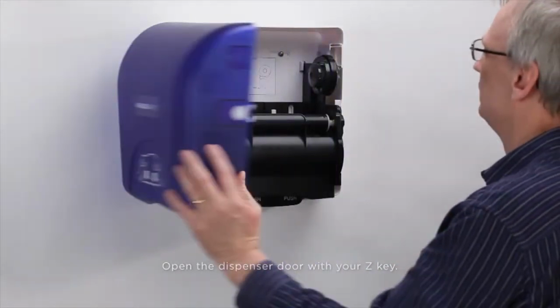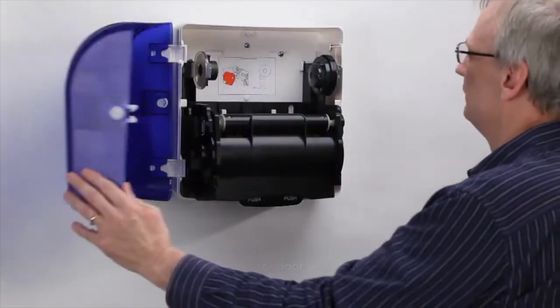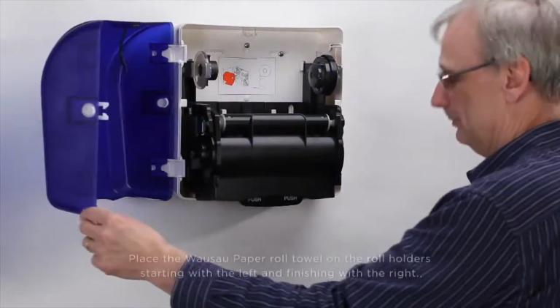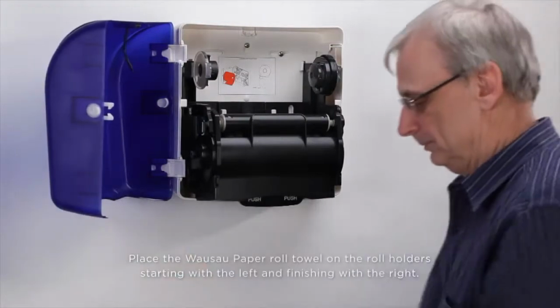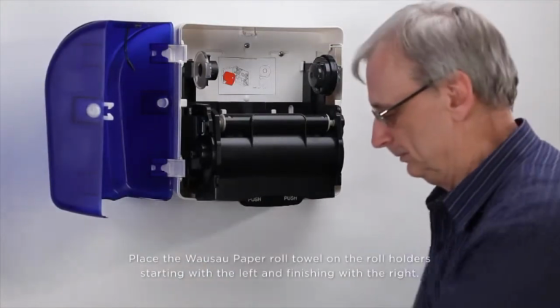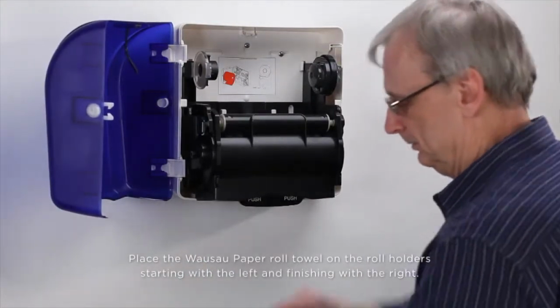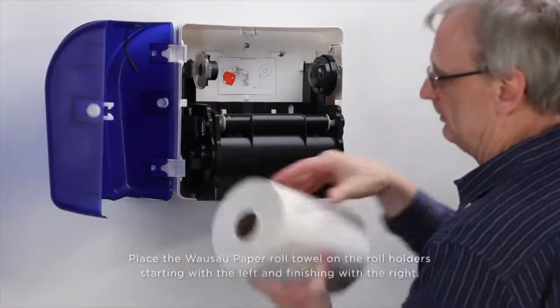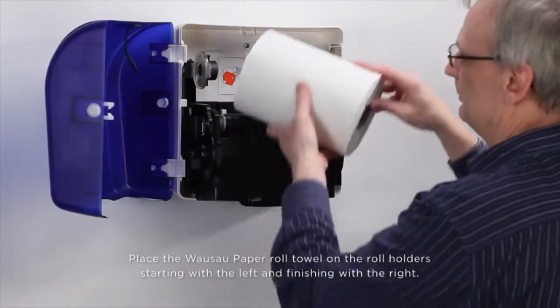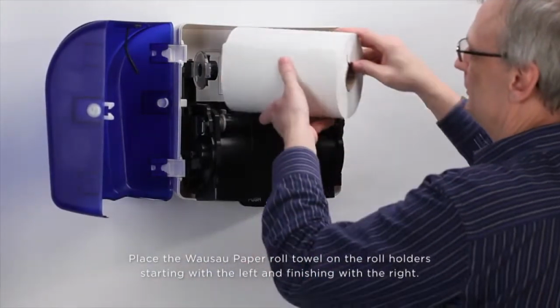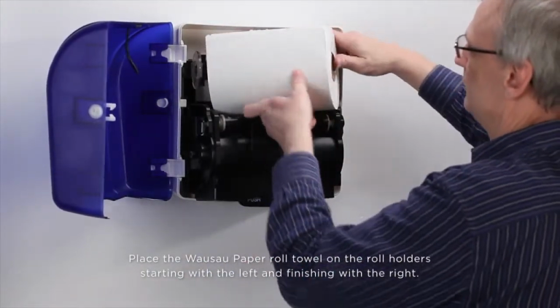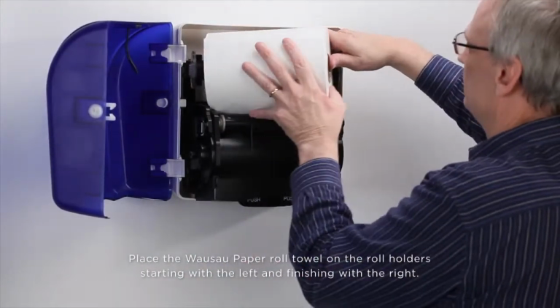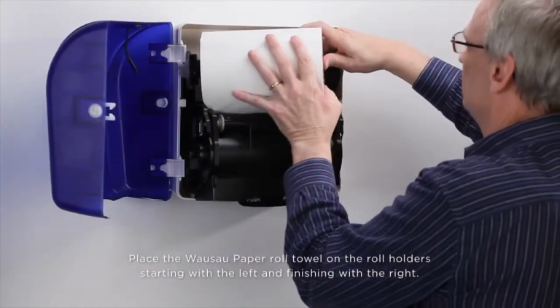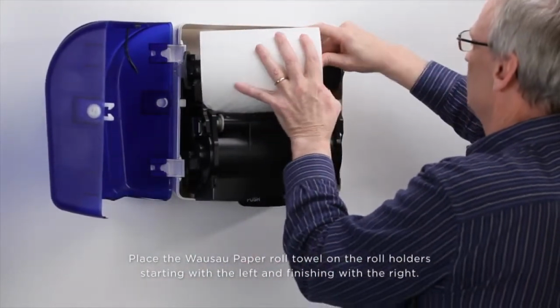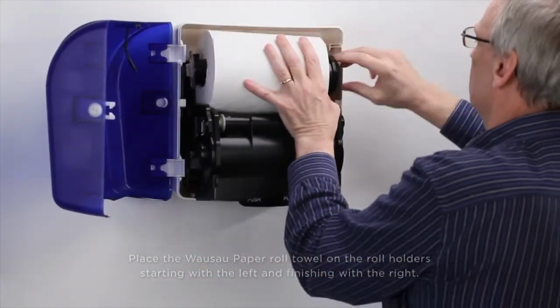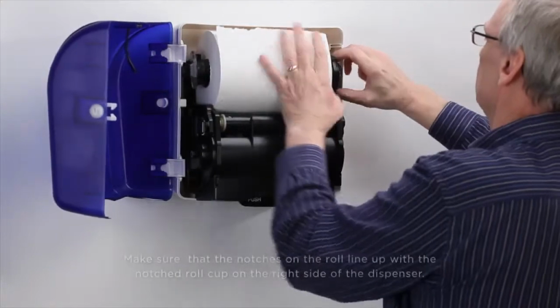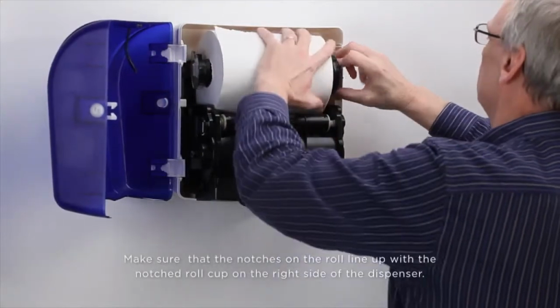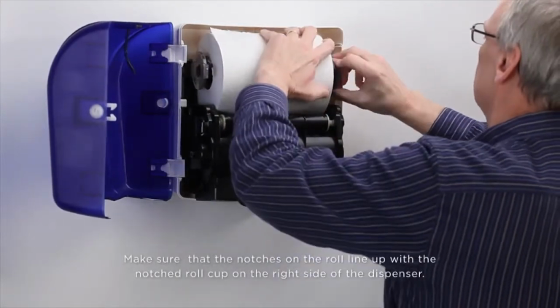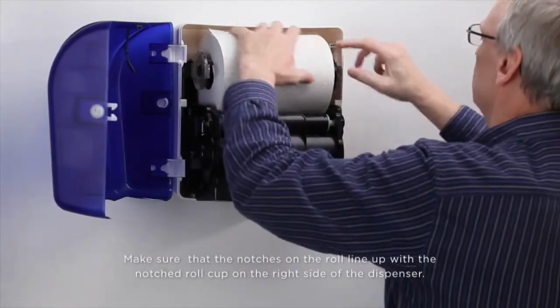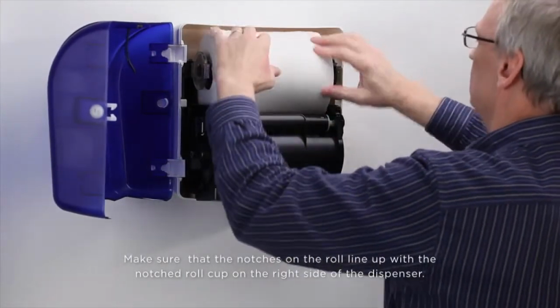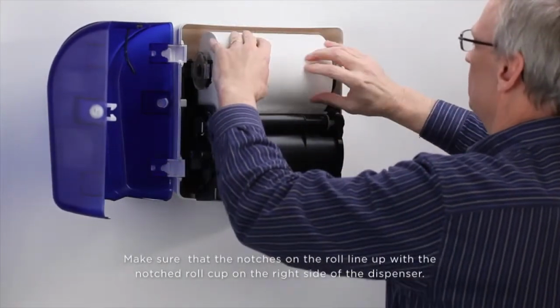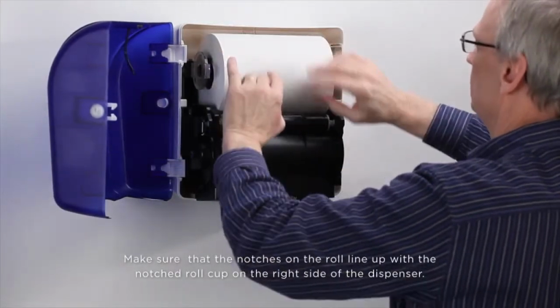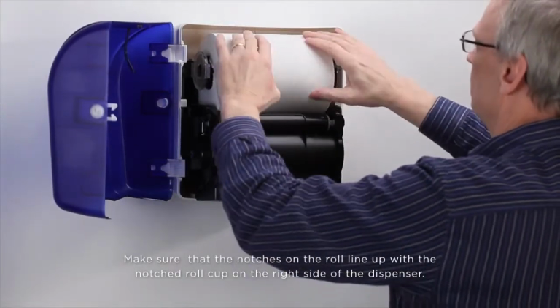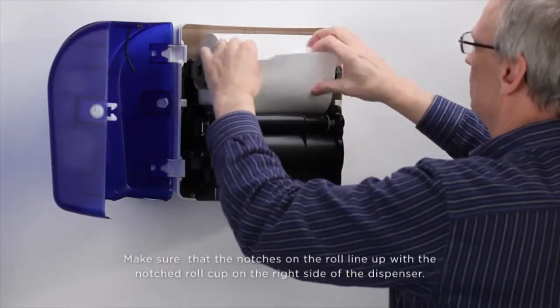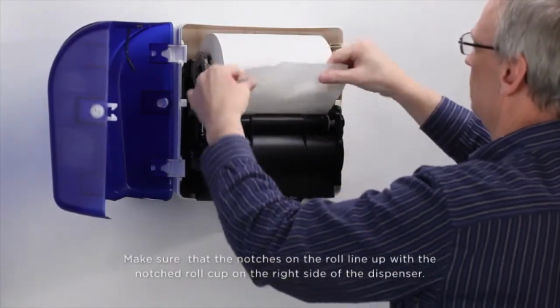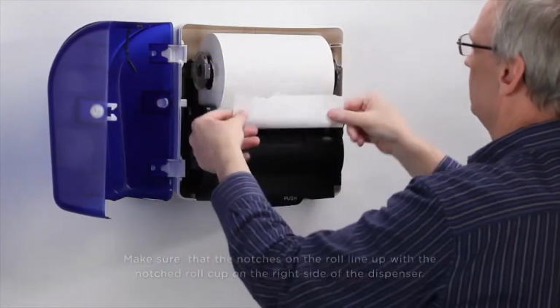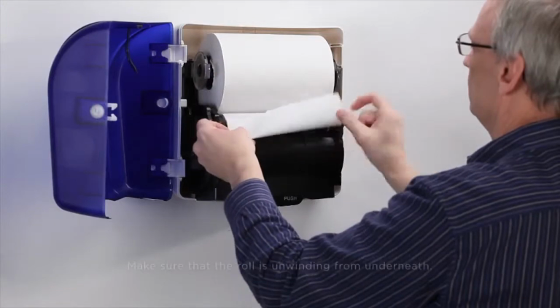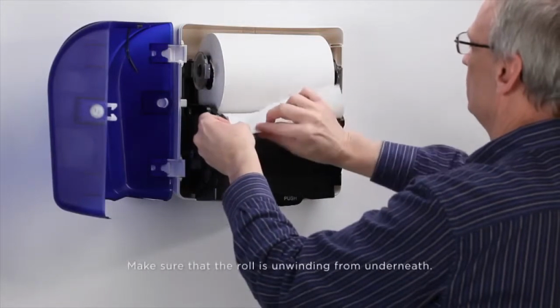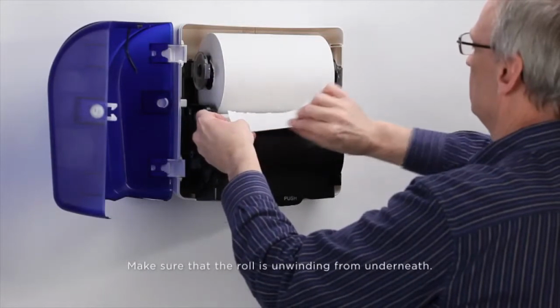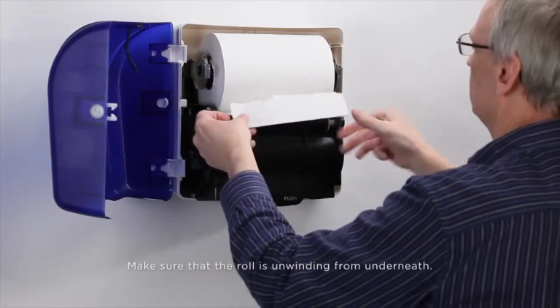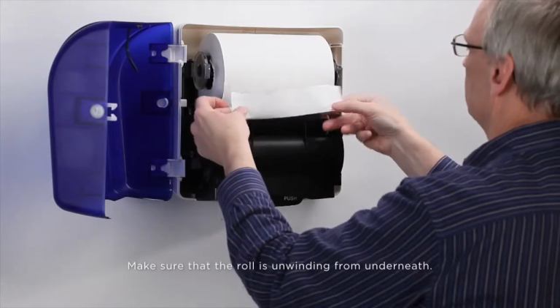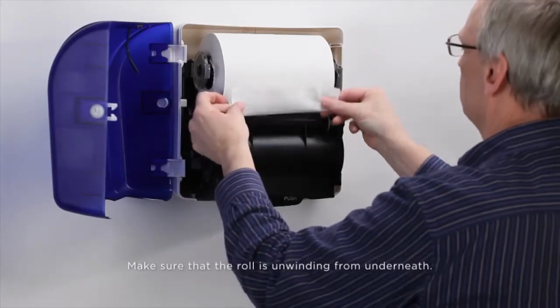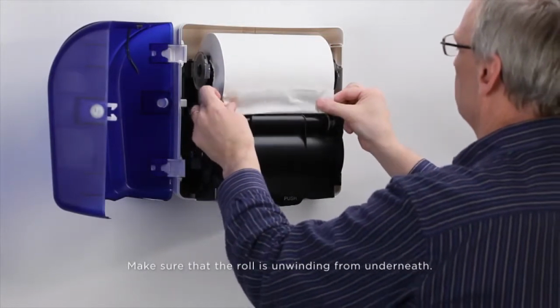Place the Wasaw paper roll towel on the roll holder, starting with the left and finishing with the right. Make sure that the notches on the roll line up with the notch roll cup on the right side of the dispenser. Make sure that the roll is unwinding from underneath.